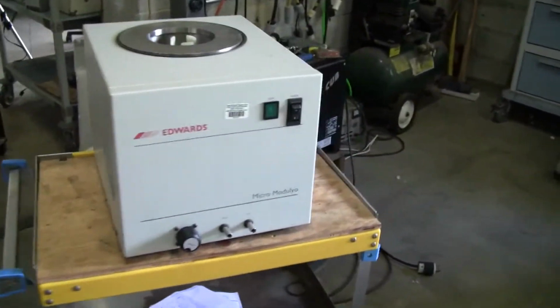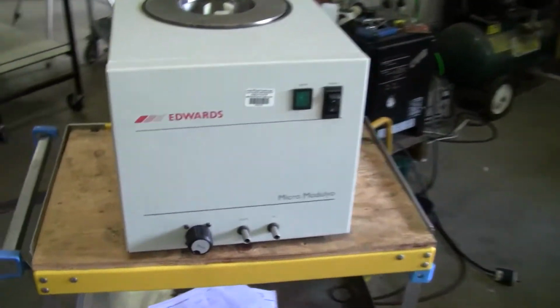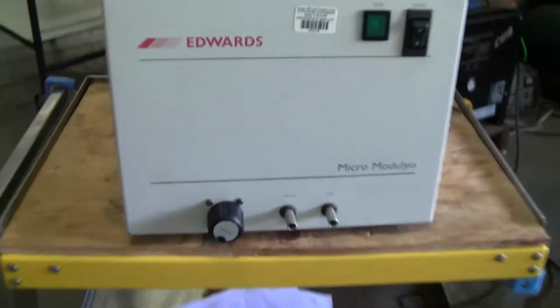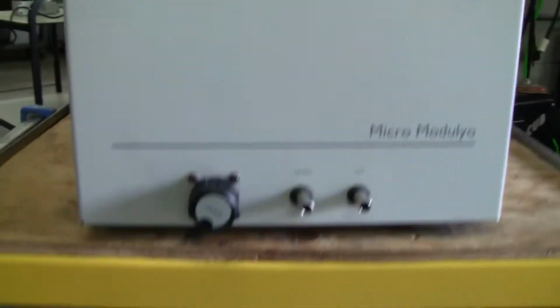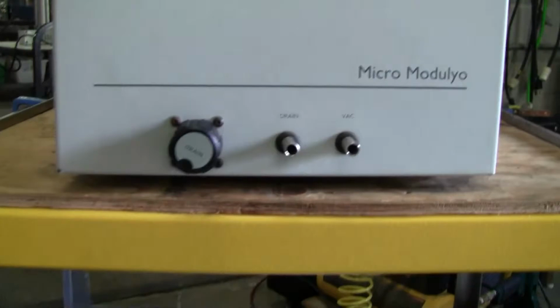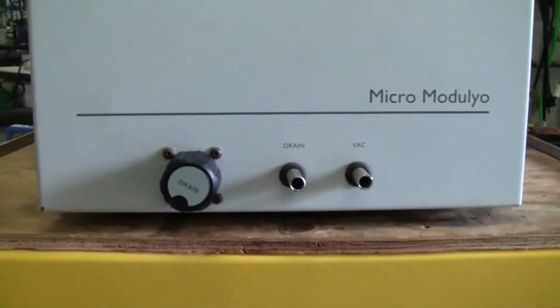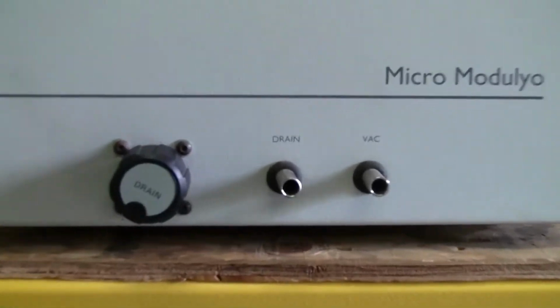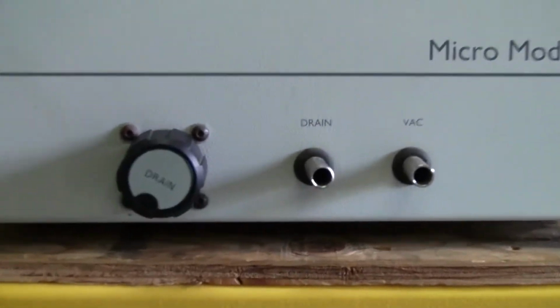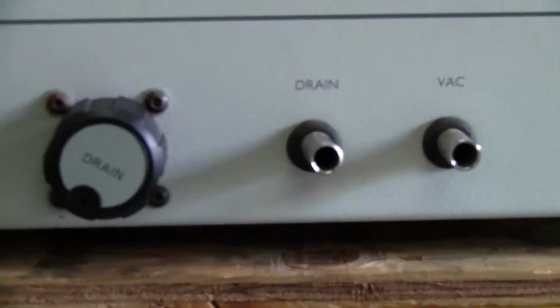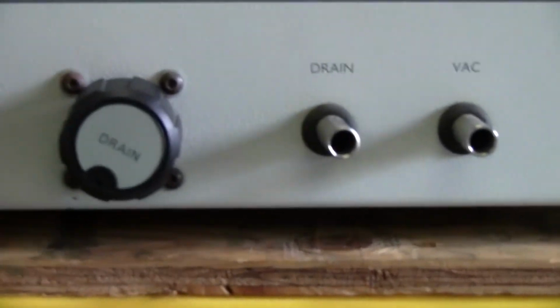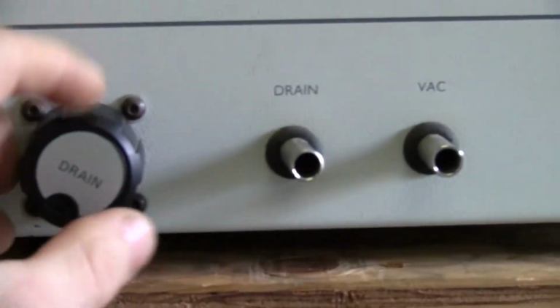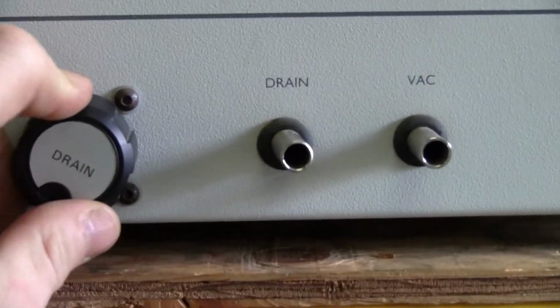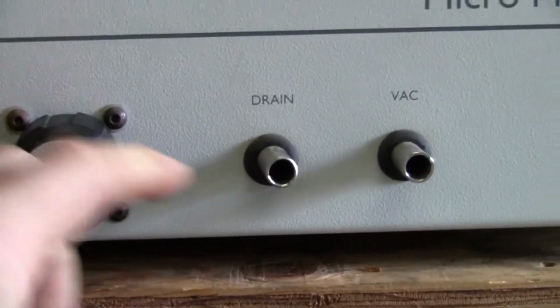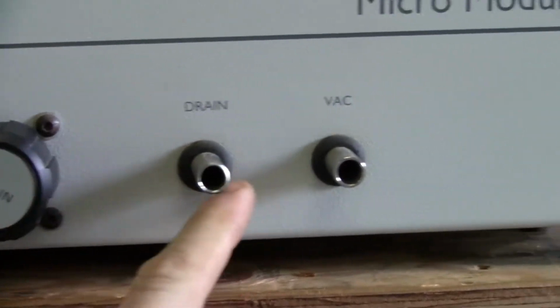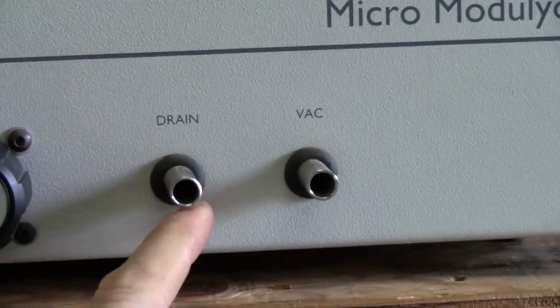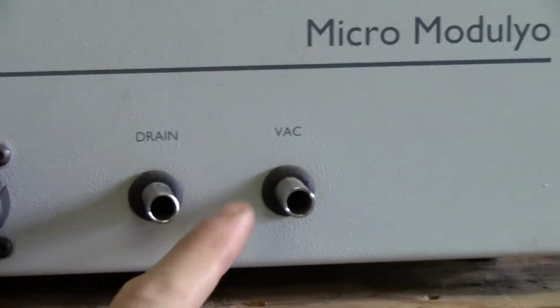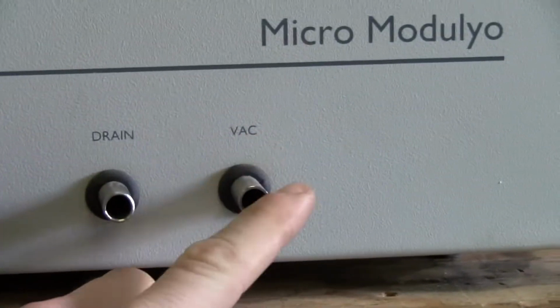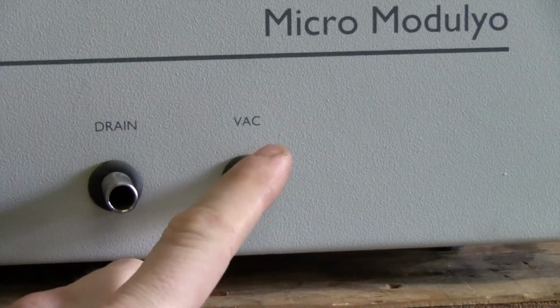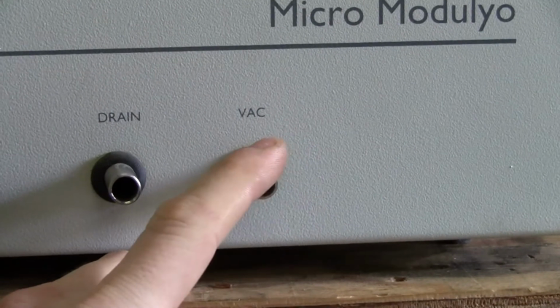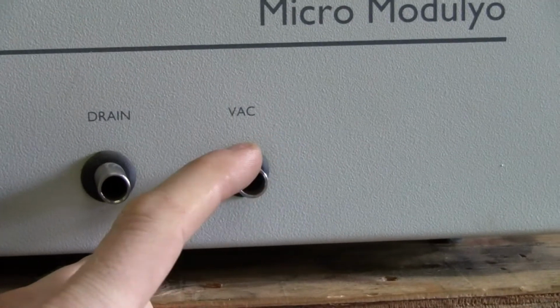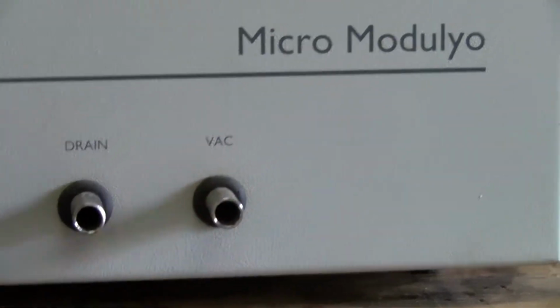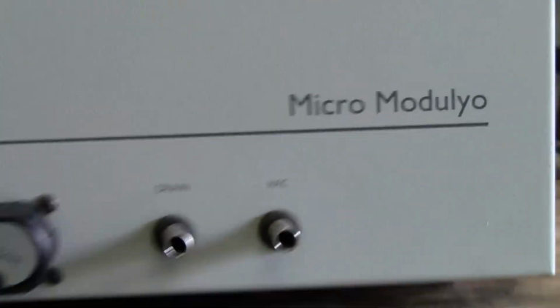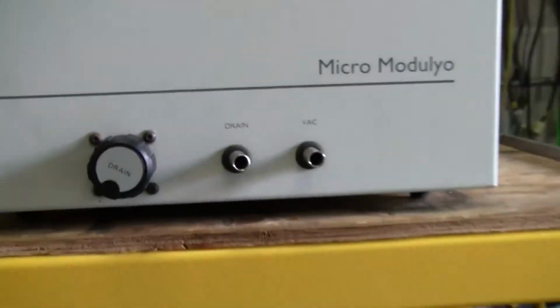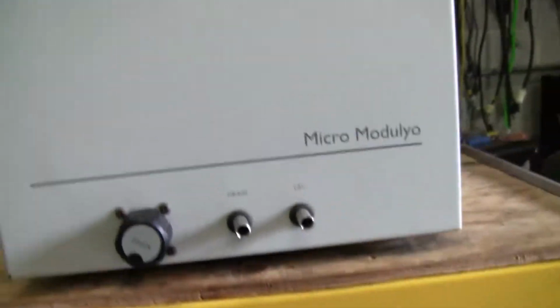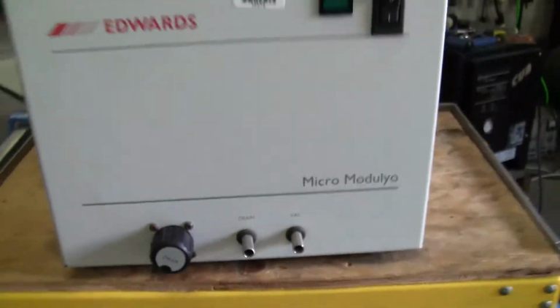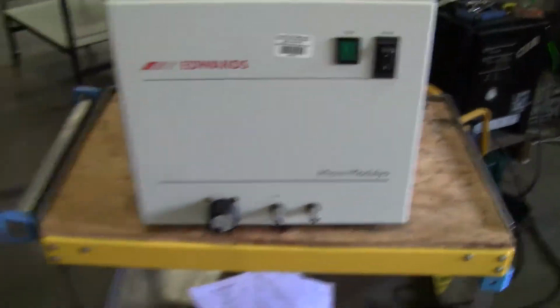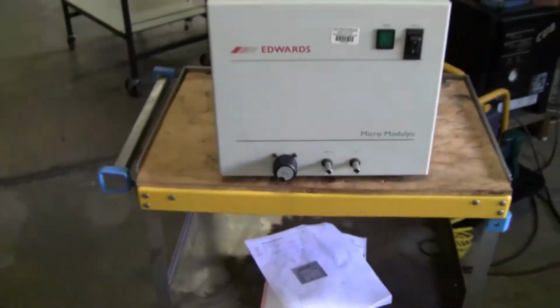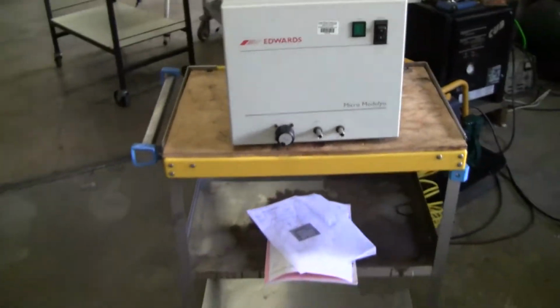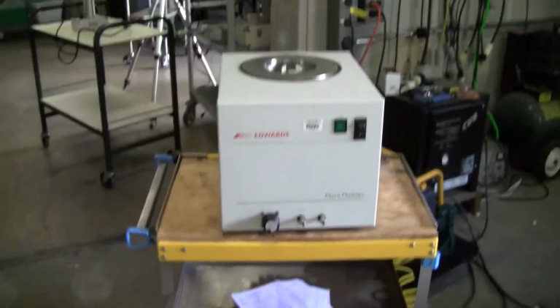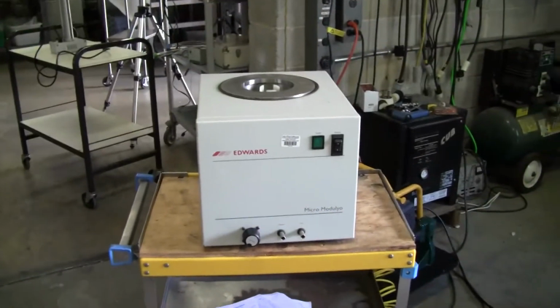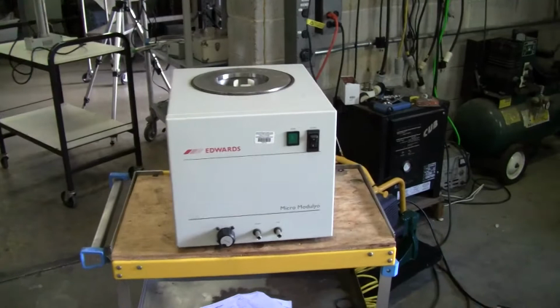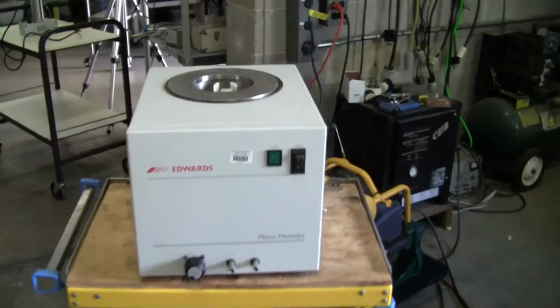You can see down here — it's our valve for our drain, our drain port. It's a vacuum port. This unit does require a vacuum pump in order to function properly.